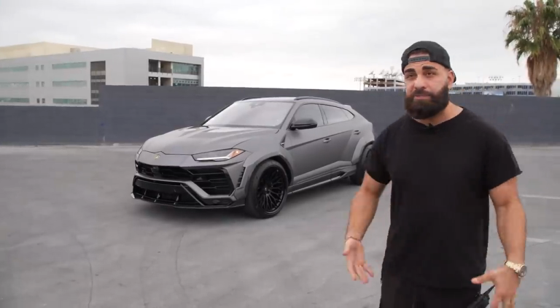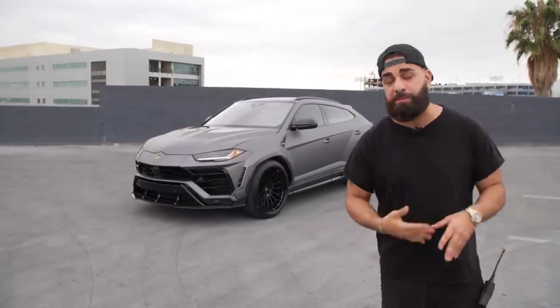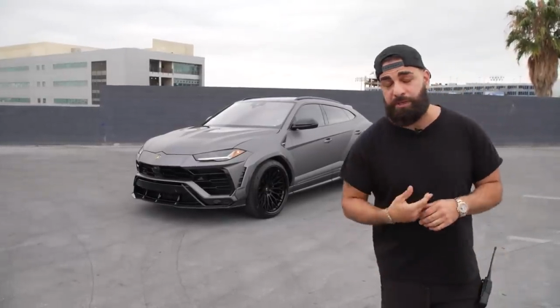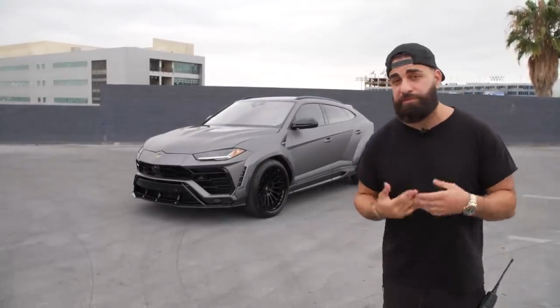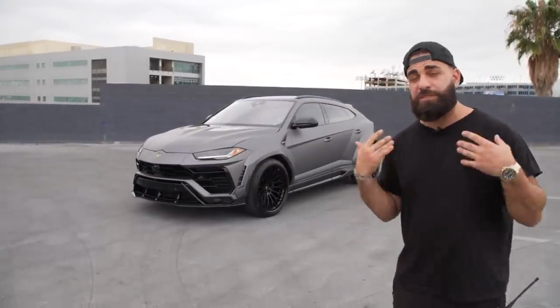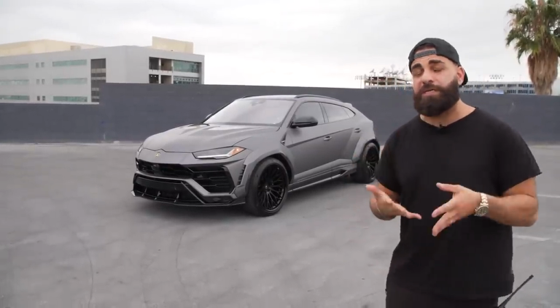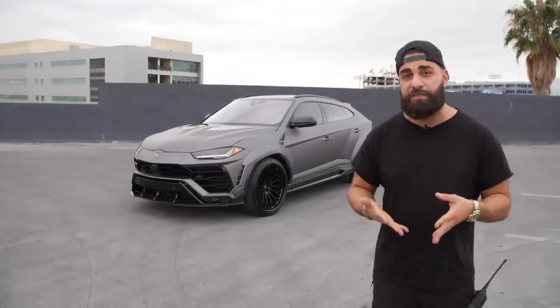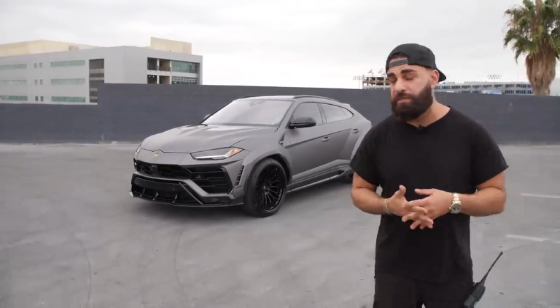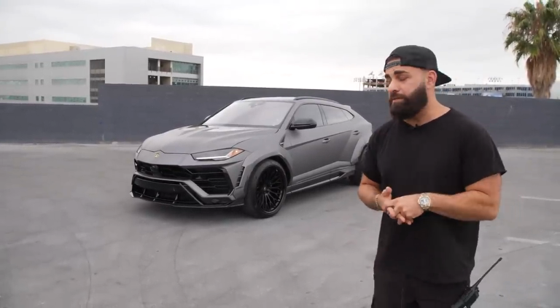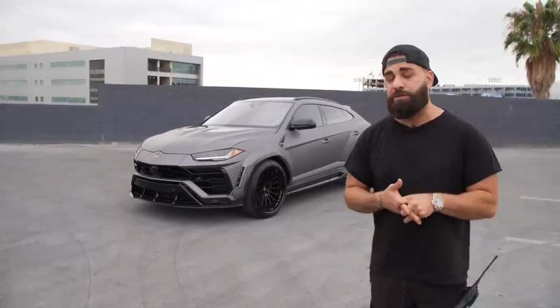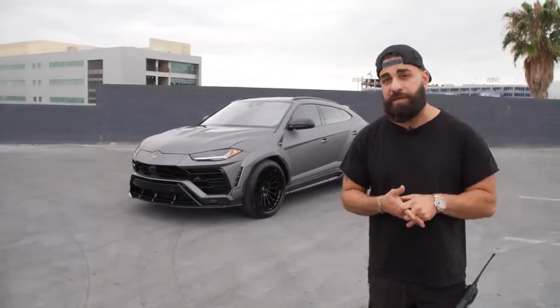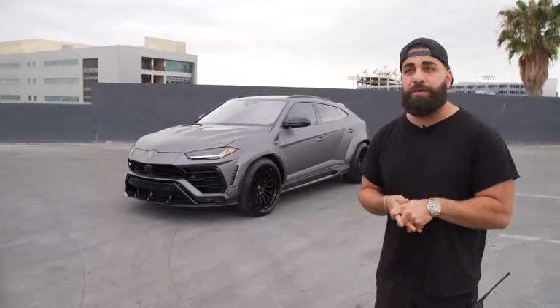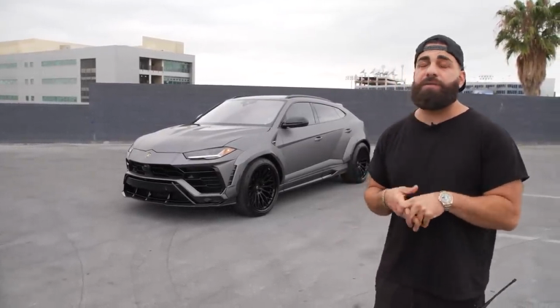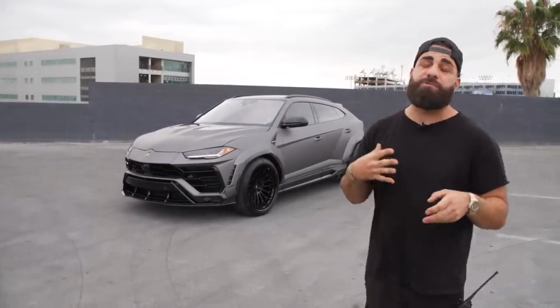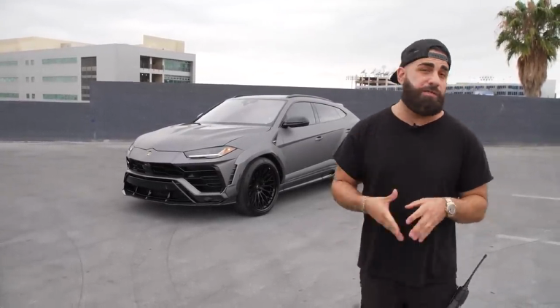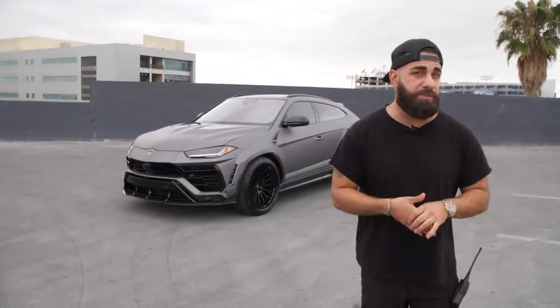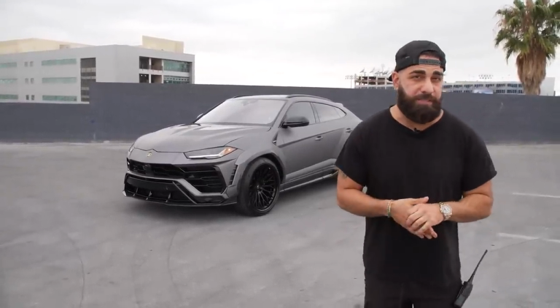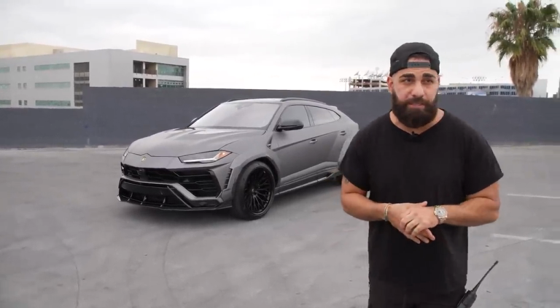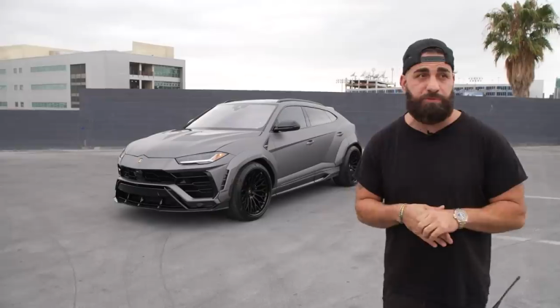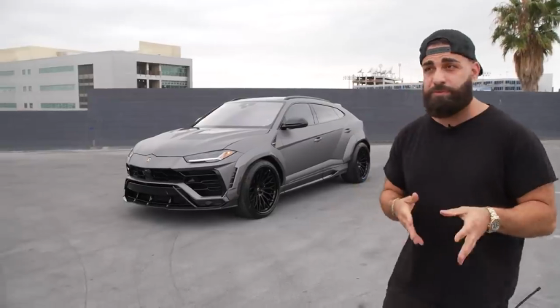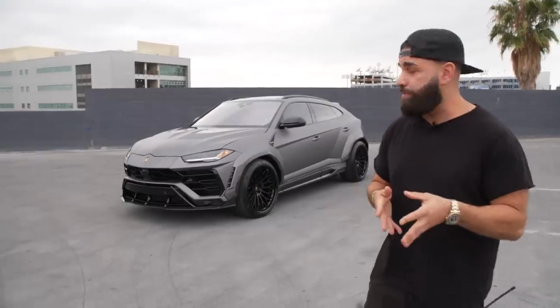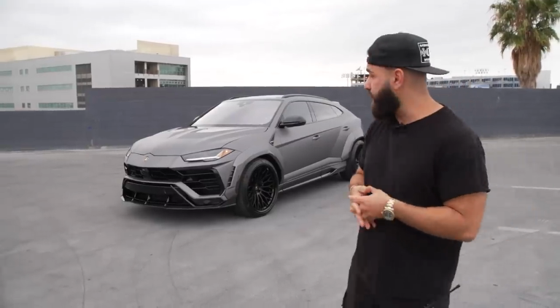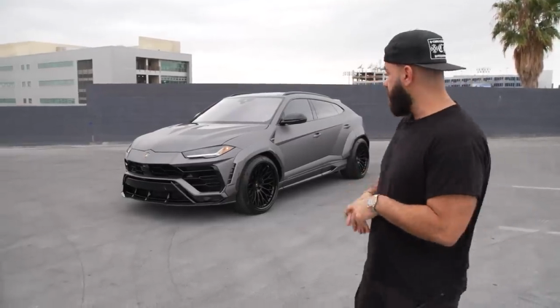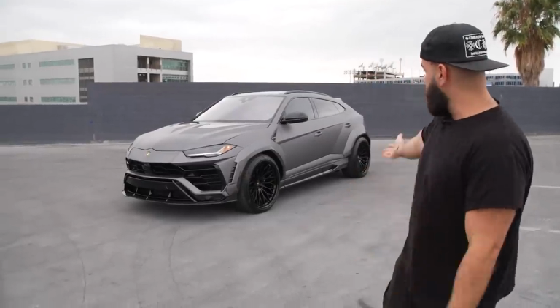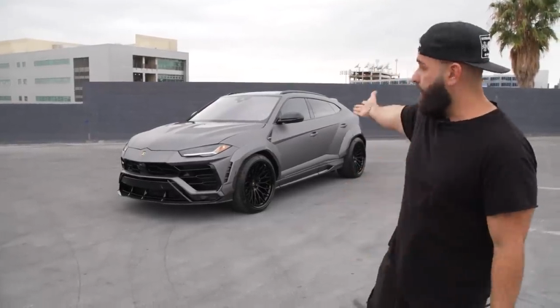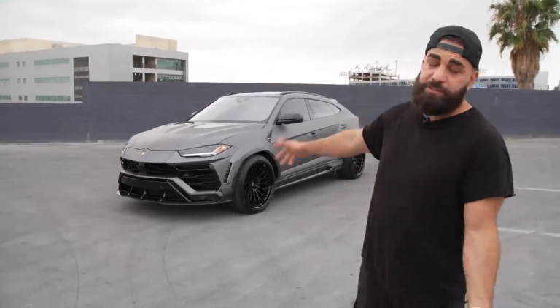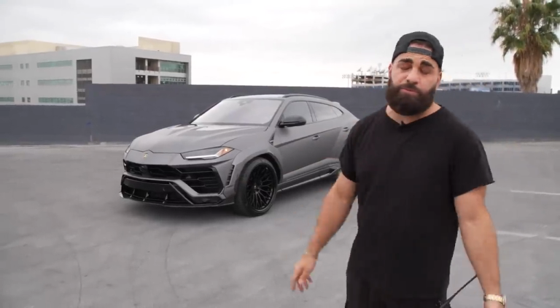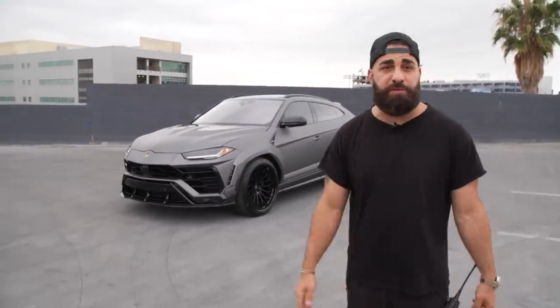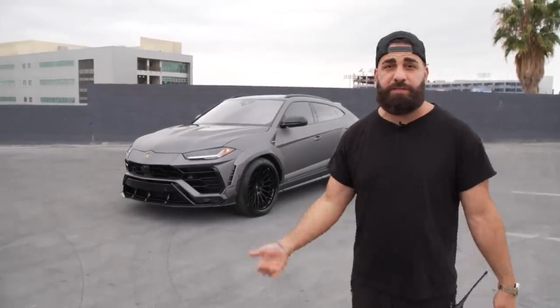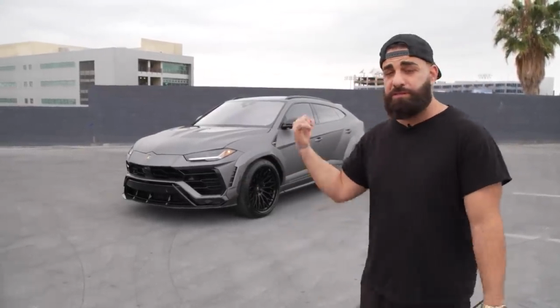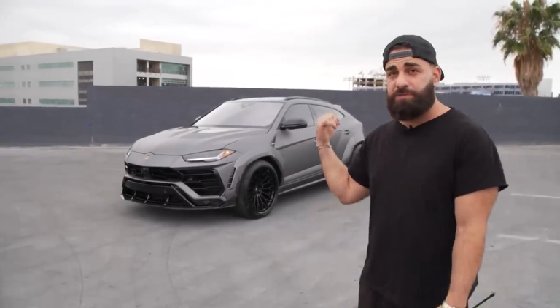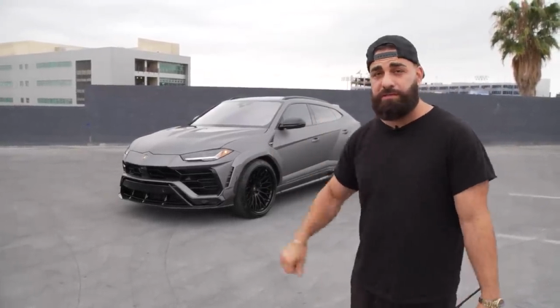Let us know your thoughts on this Urus - we have more coming. The next wide-body project is that Cullinan - a lot going on with that. We have a lot of new RDB wheel designs coming up too. Super happy with that. It doesn't get more perfect than this Urus right here.